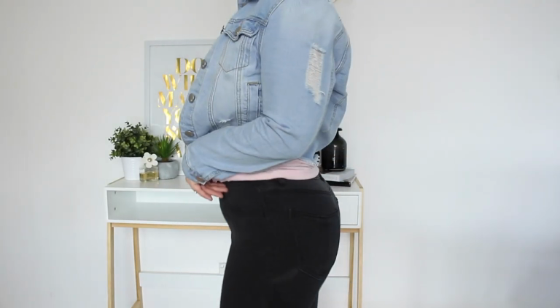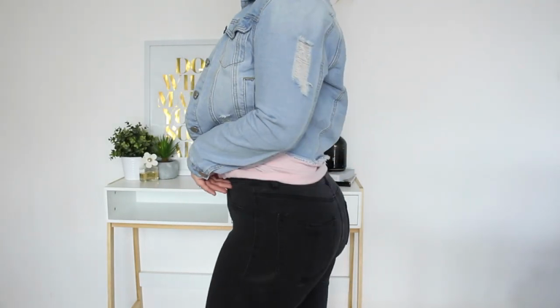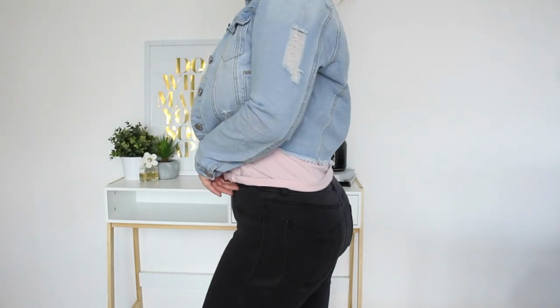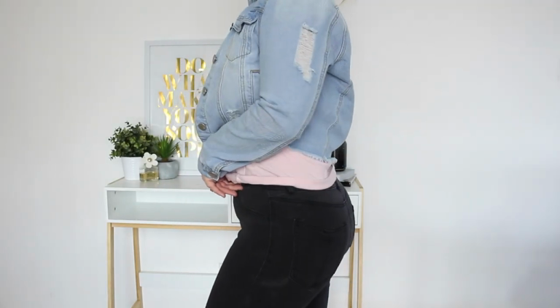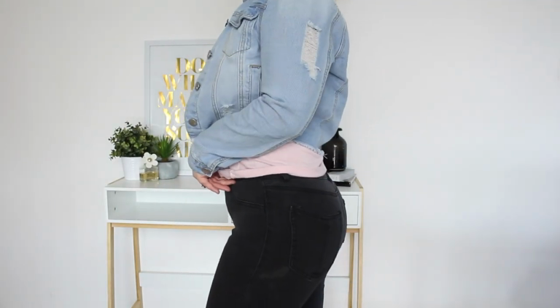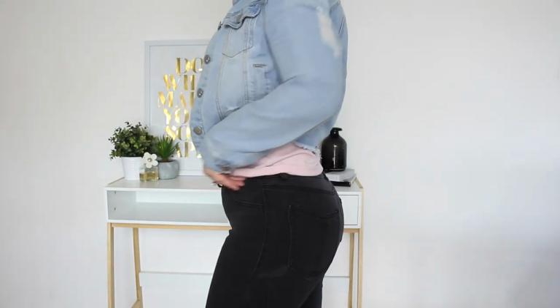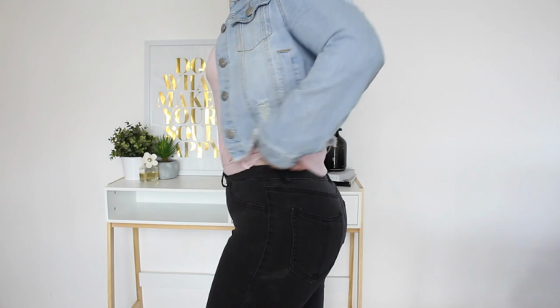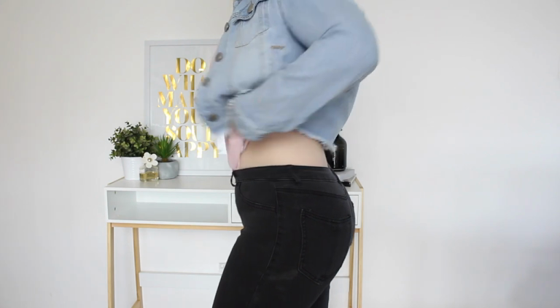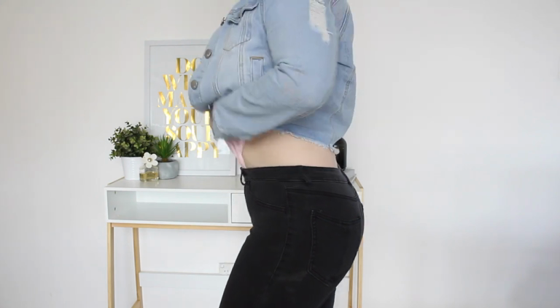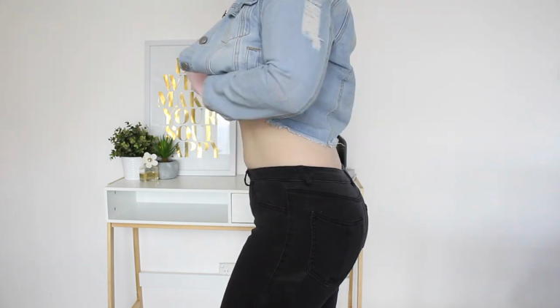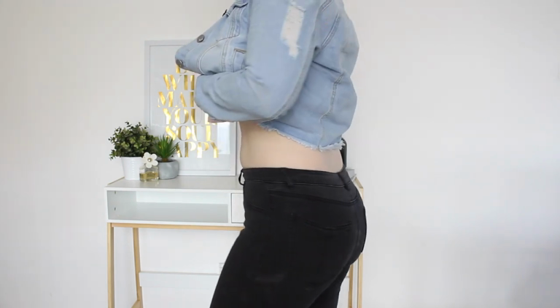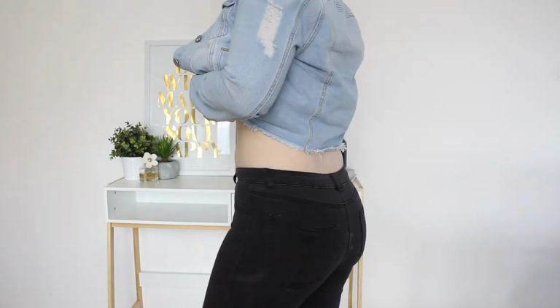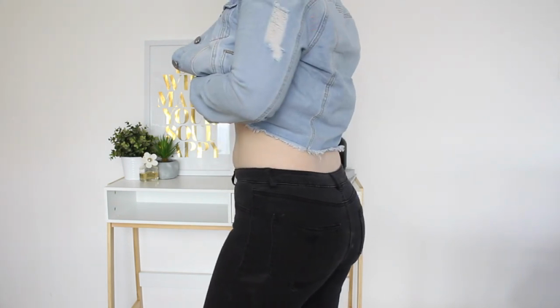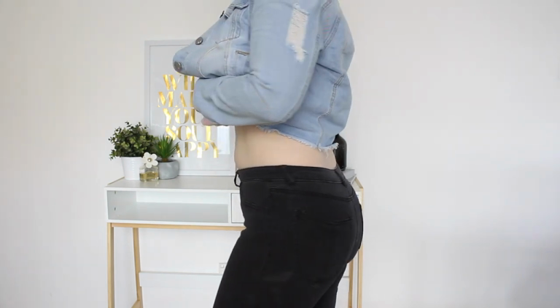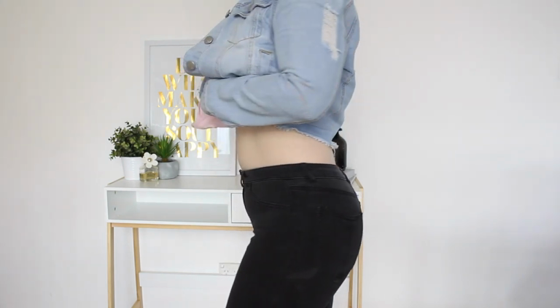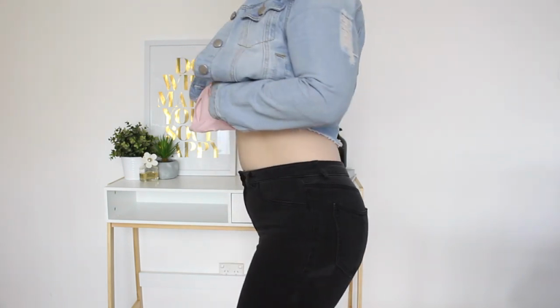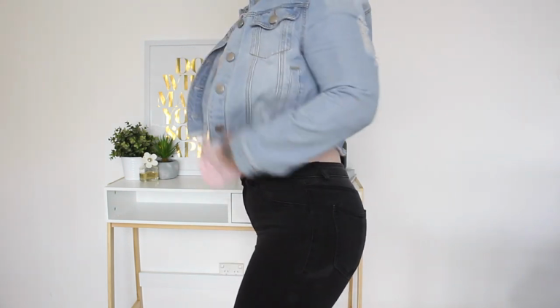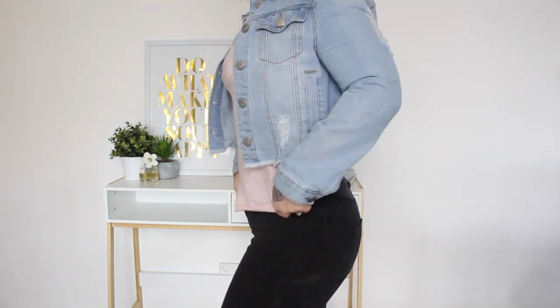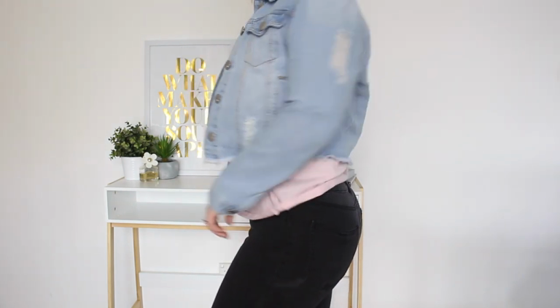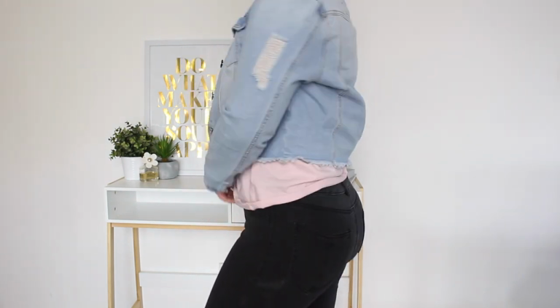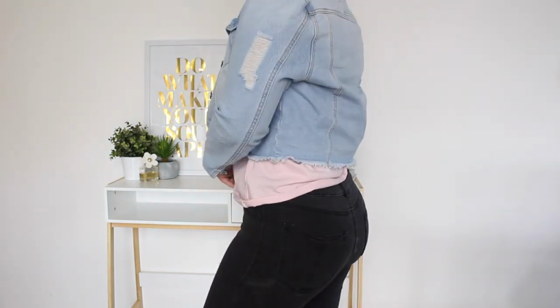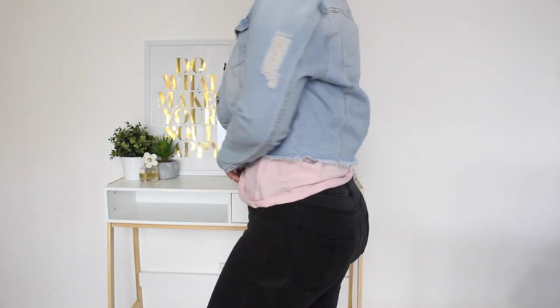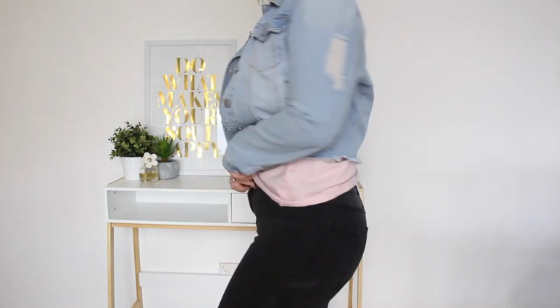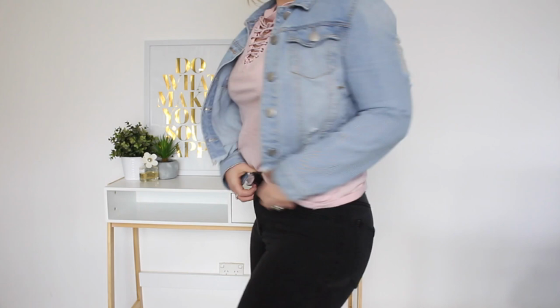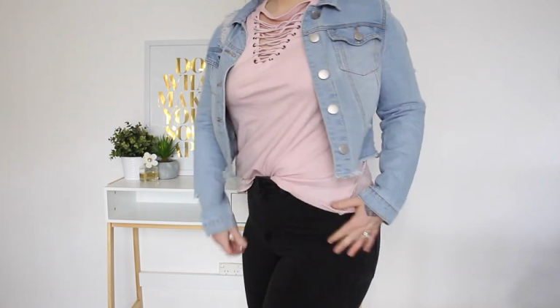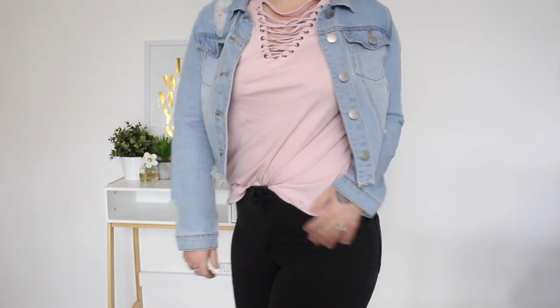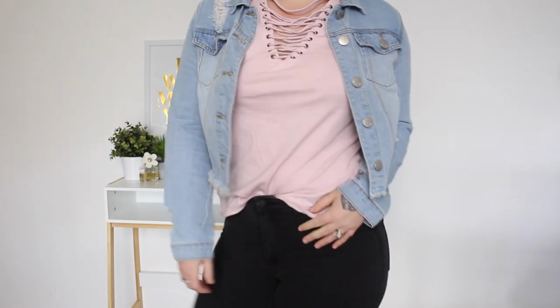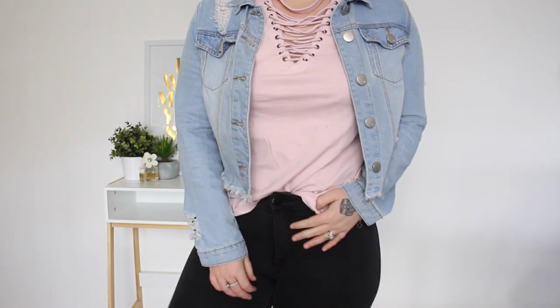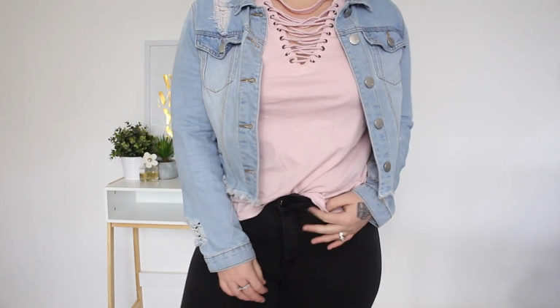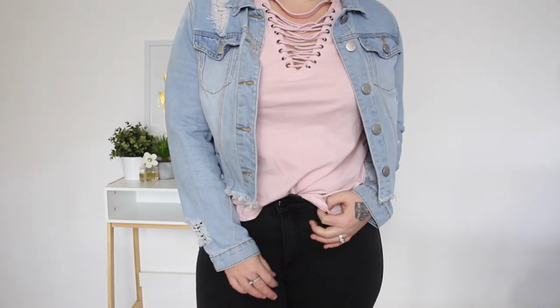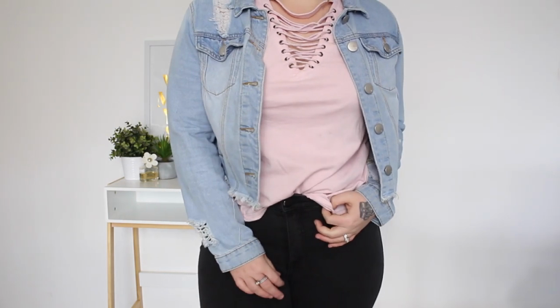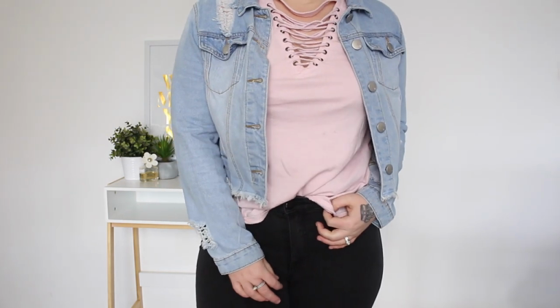On my bottoms today I'm wearing my trusty old Kmart jeans. These were literally like $12 — they were a bargain and I definitely recommend anyone getting those.